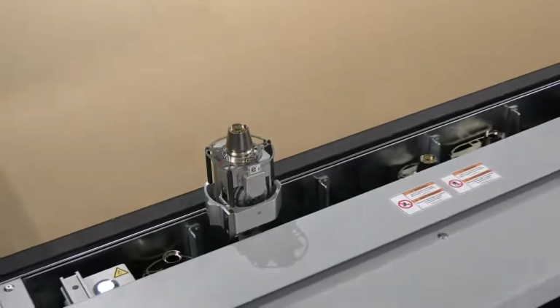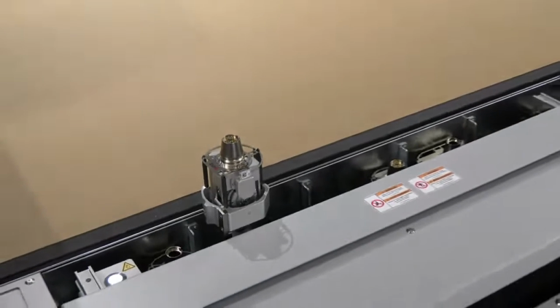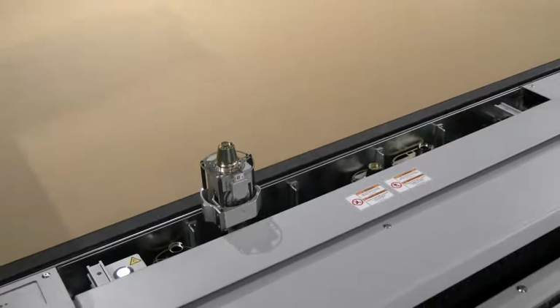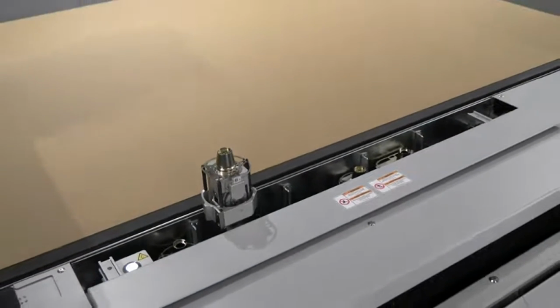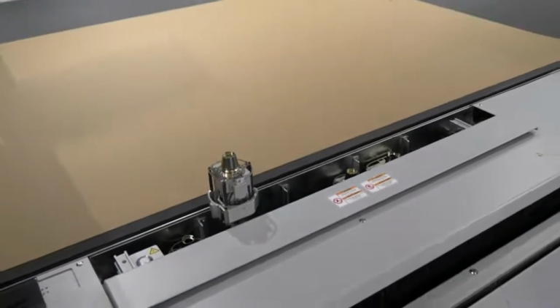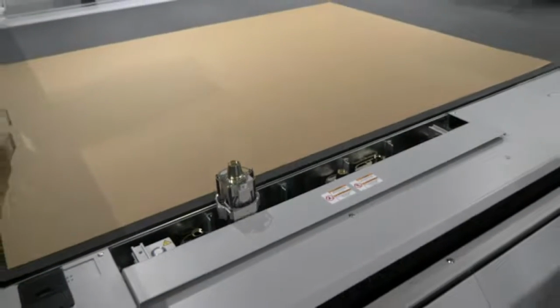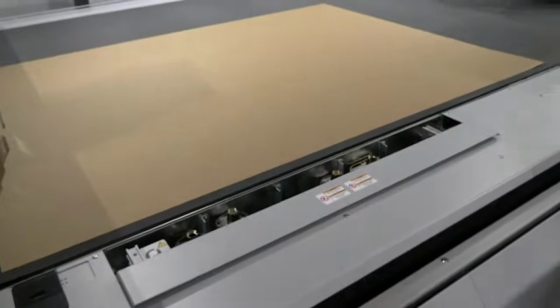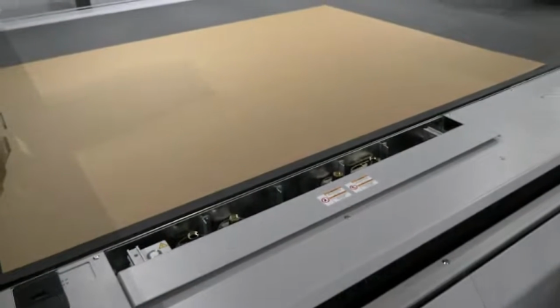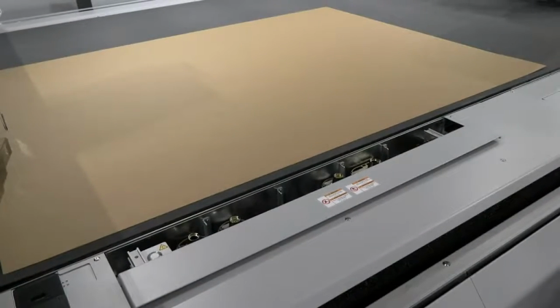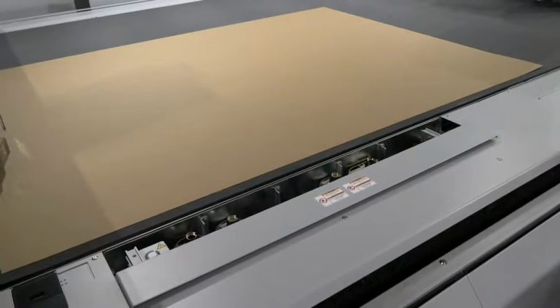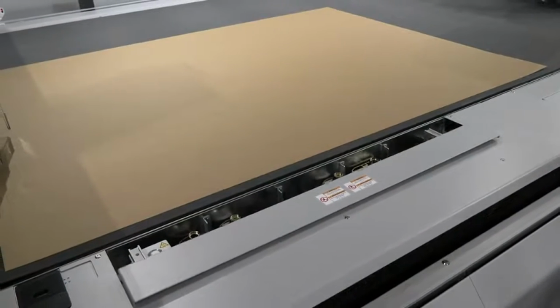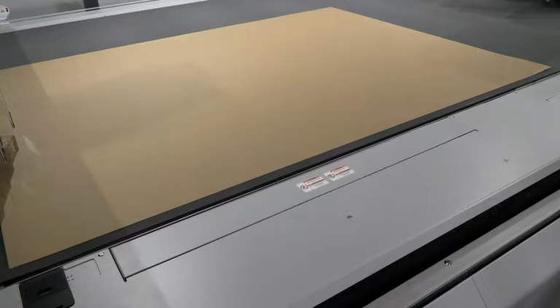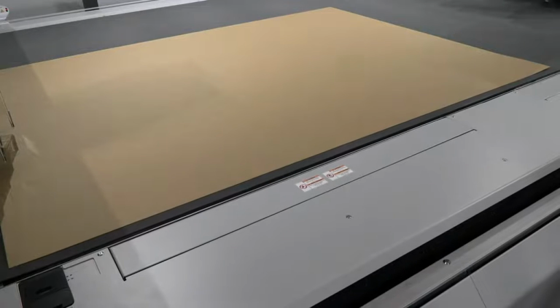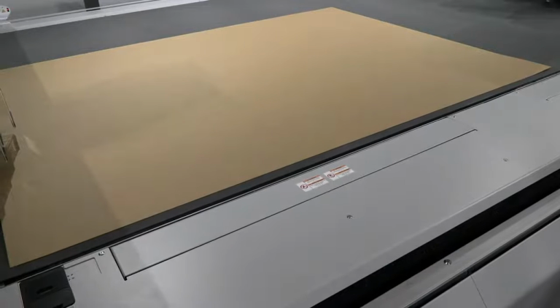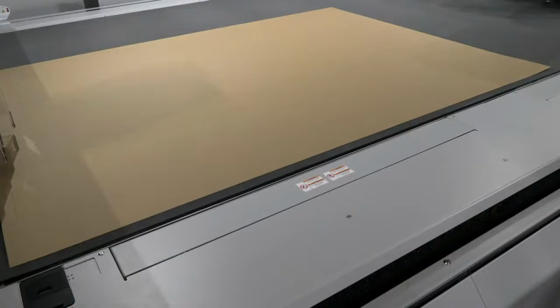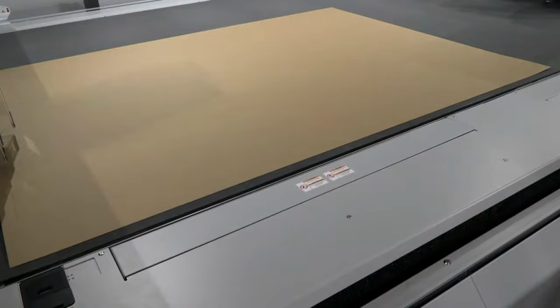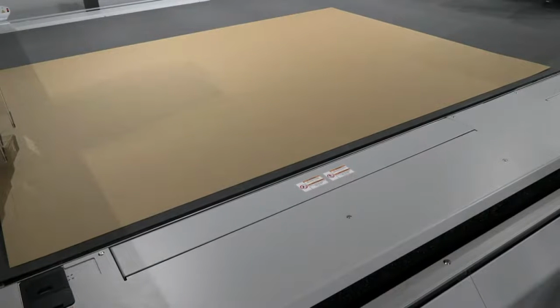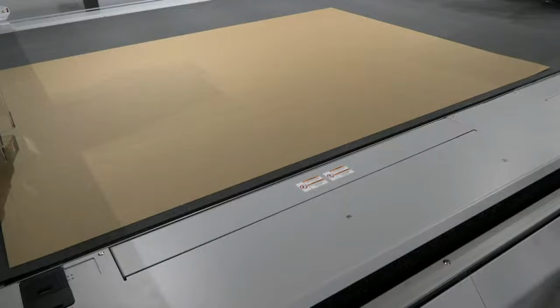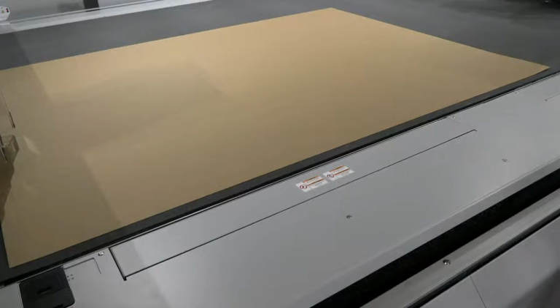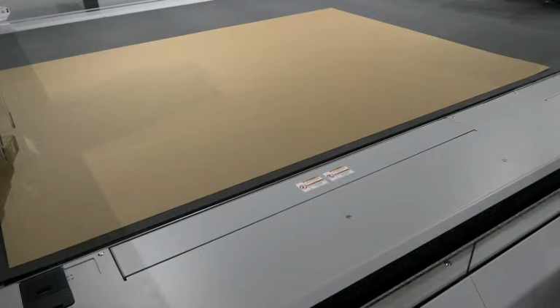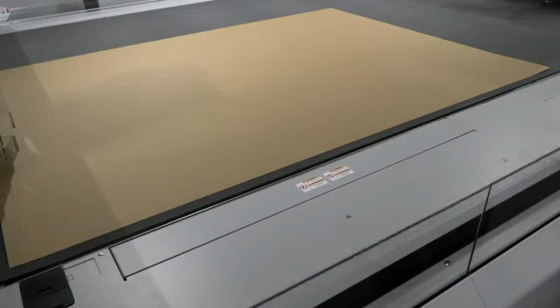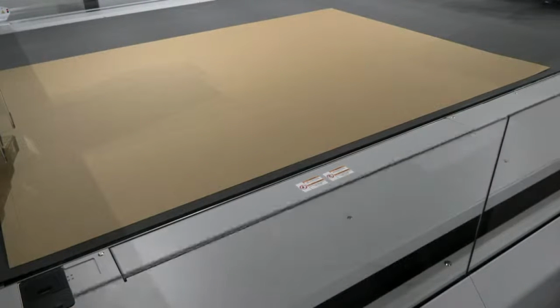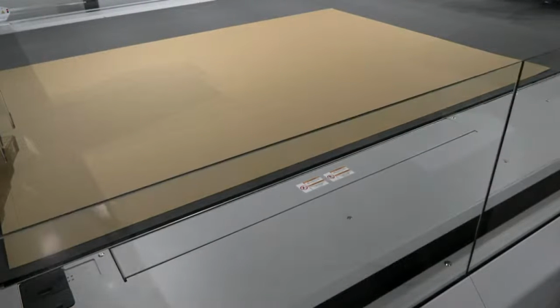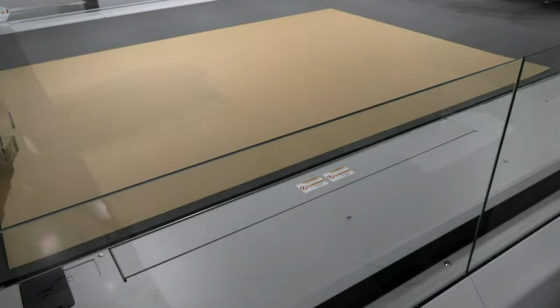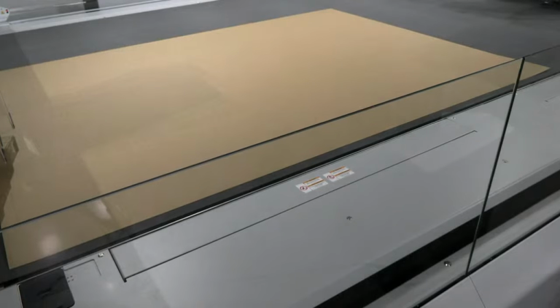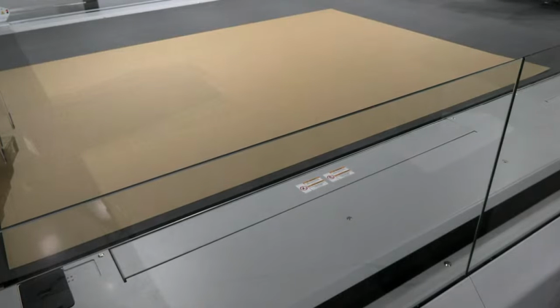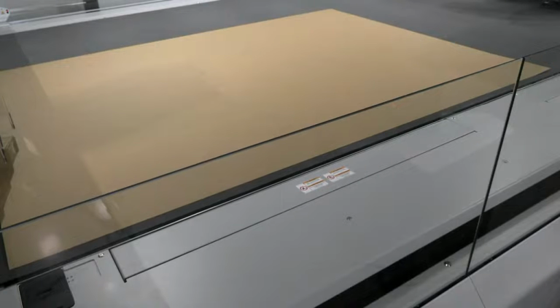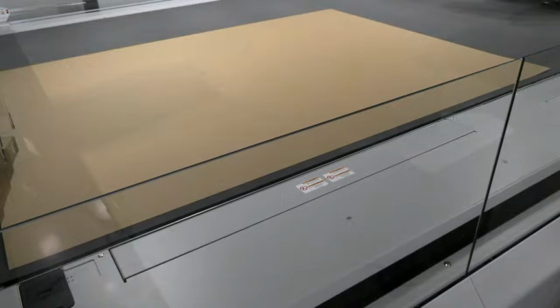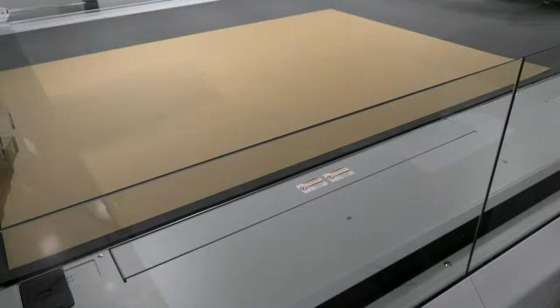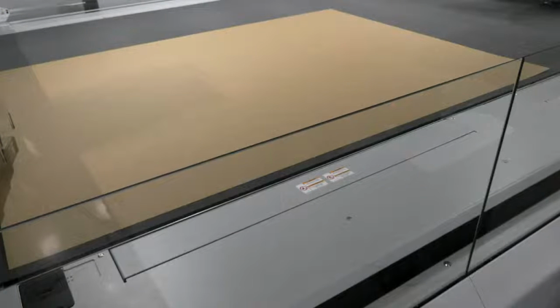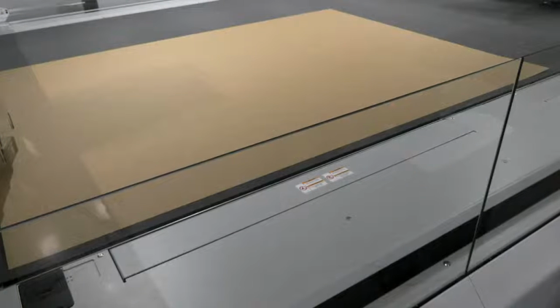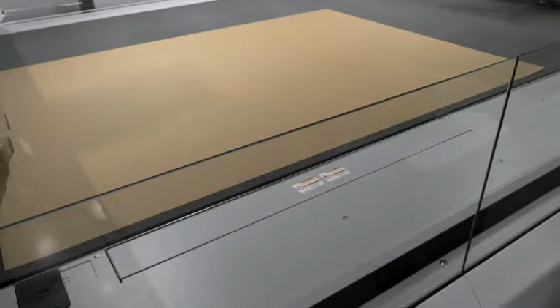All right, let's go ahead and close this magazine up and get back into cutting. It will take just a few moments as the cutter needs to re-scan our magazine to ensure I haven't made any unexpected changes.